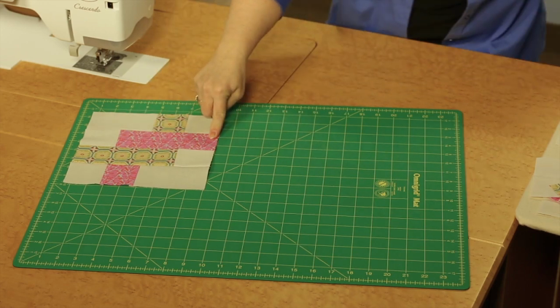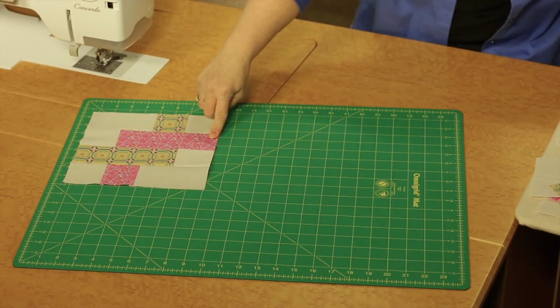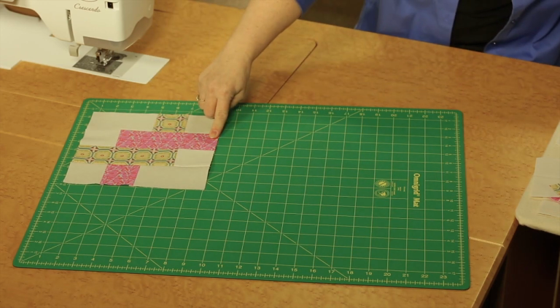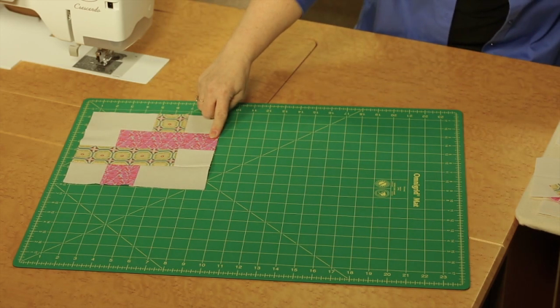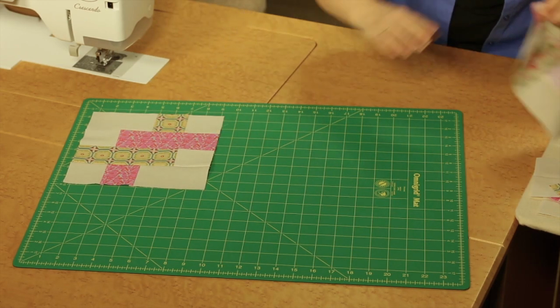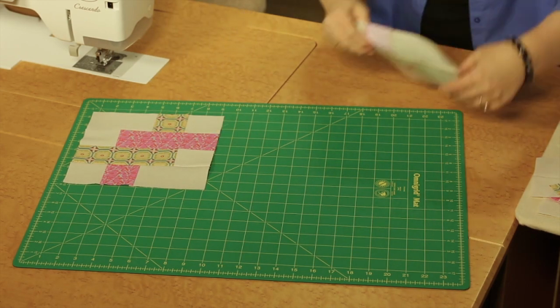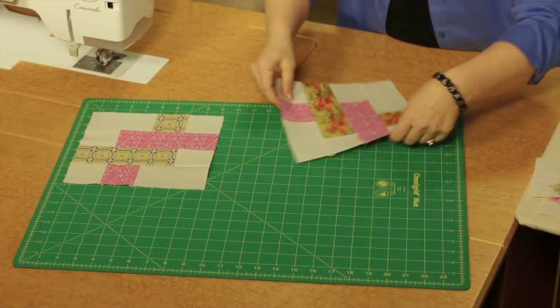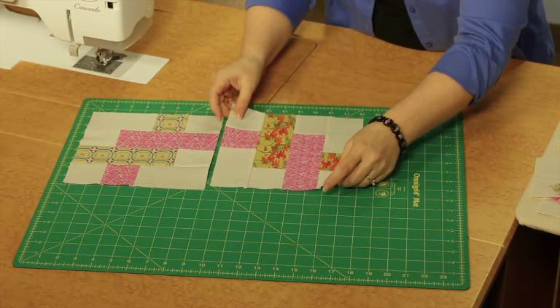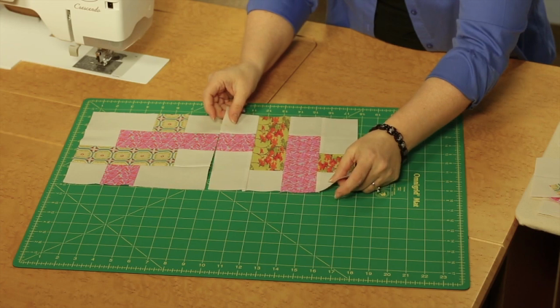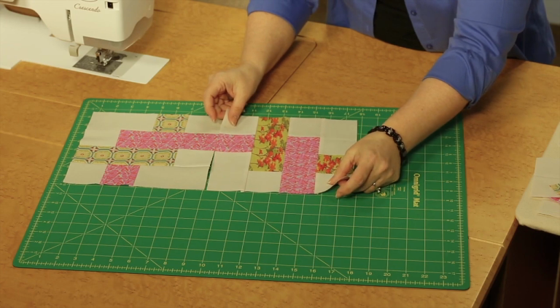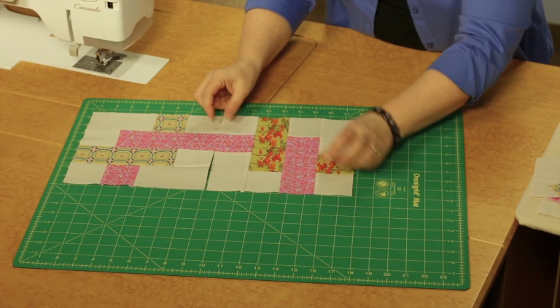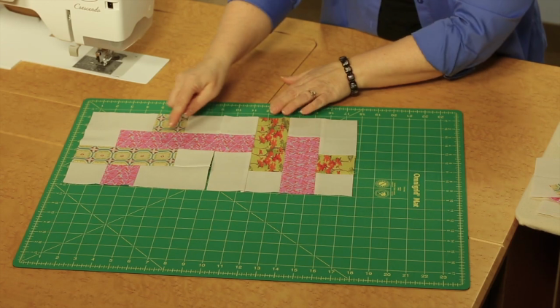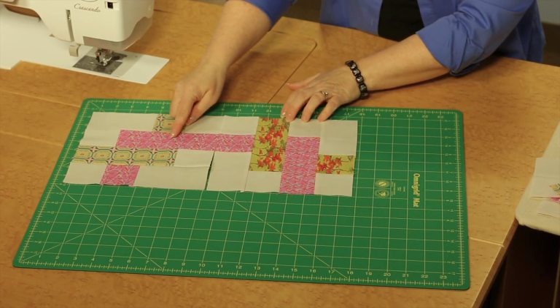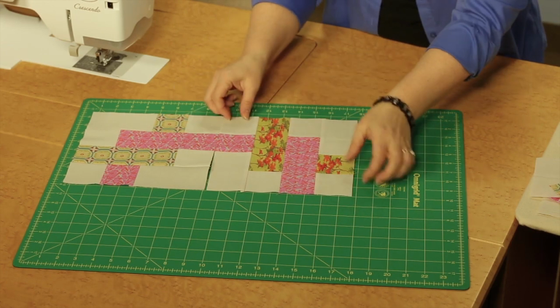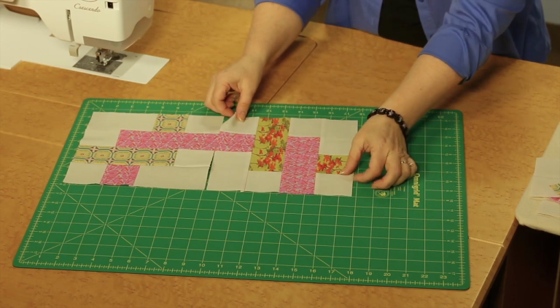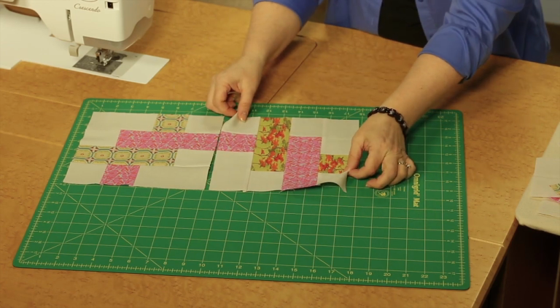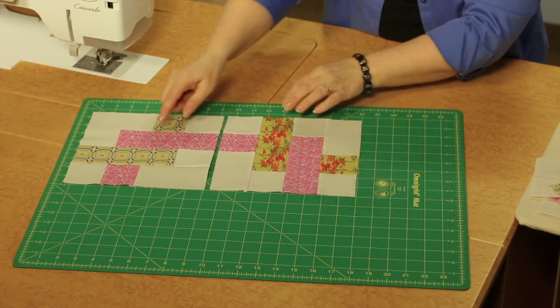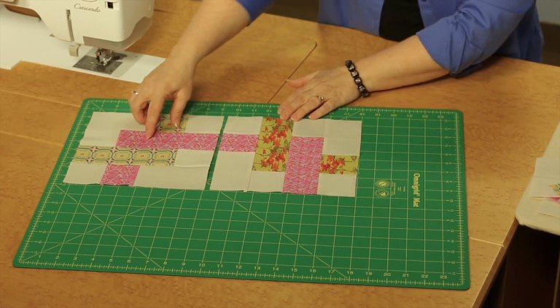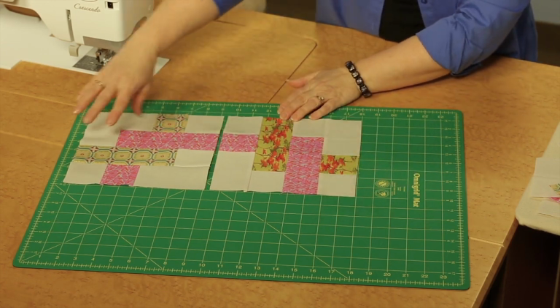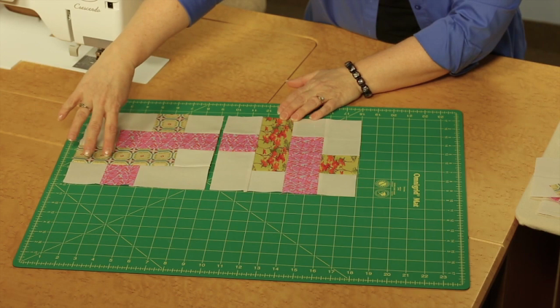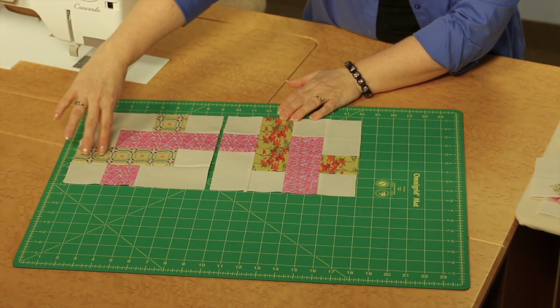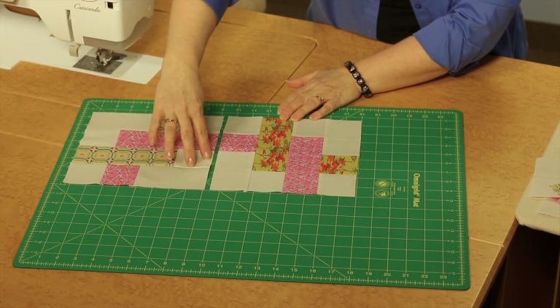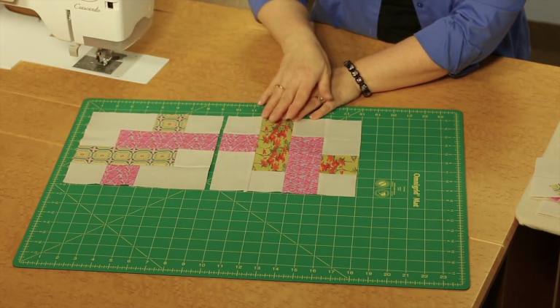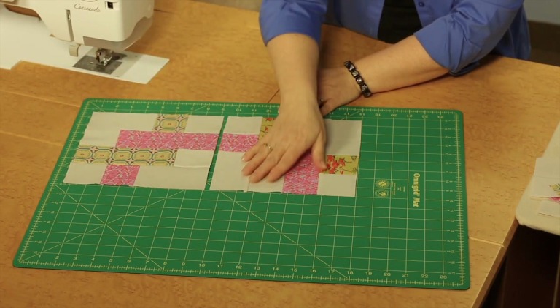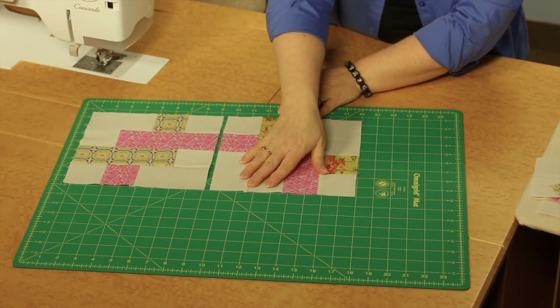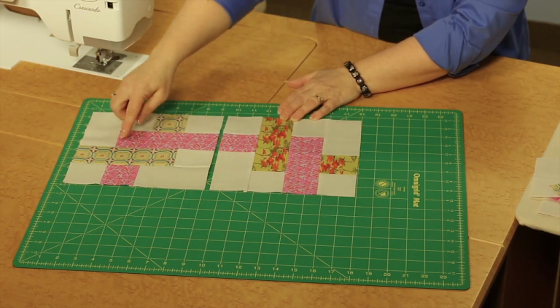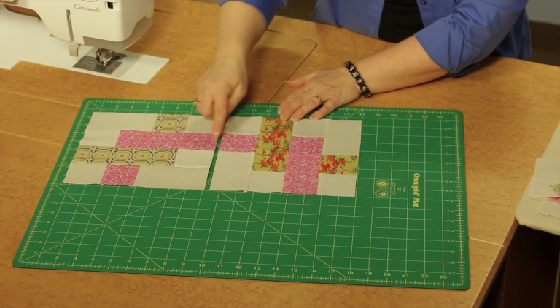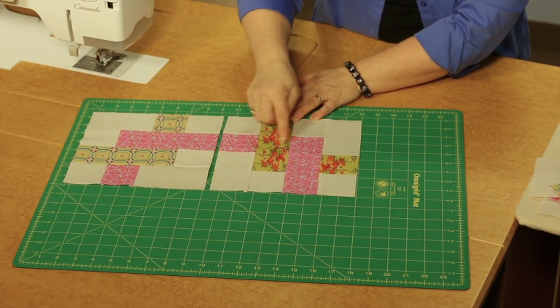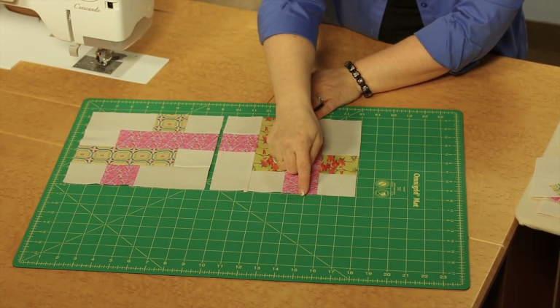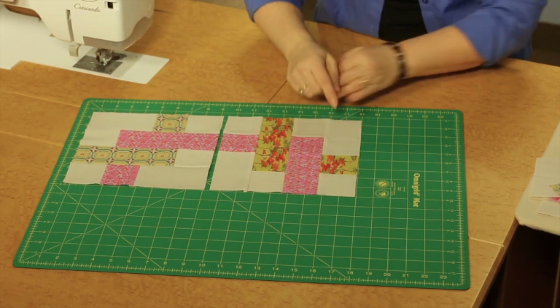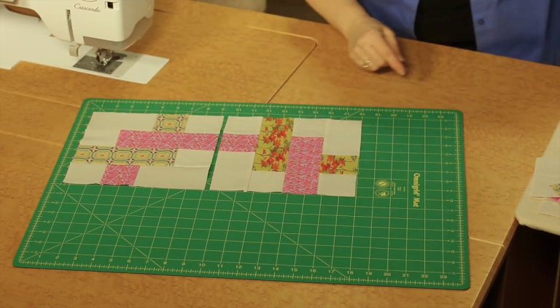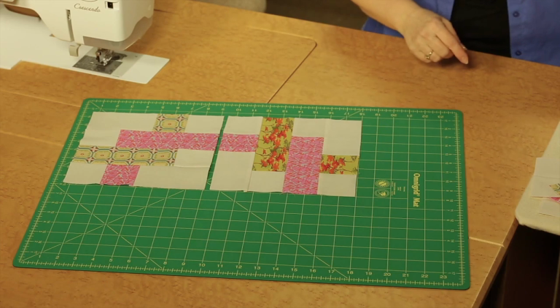That means you'll need to come in and create the next block, which gets turned. You see the seams going here, the seams going up and down, and see how the color then interlocks.